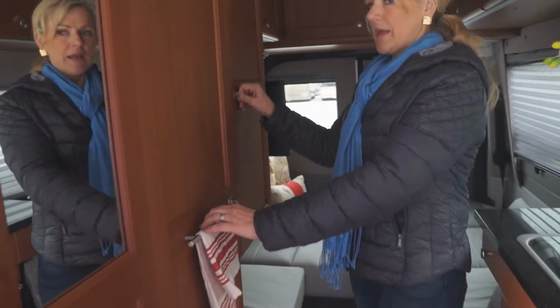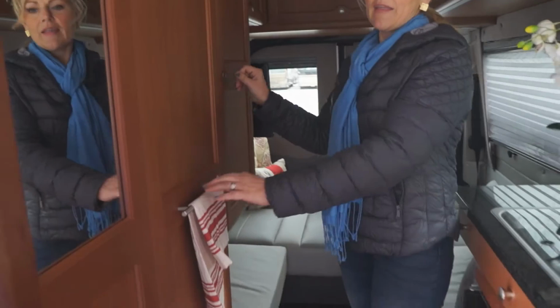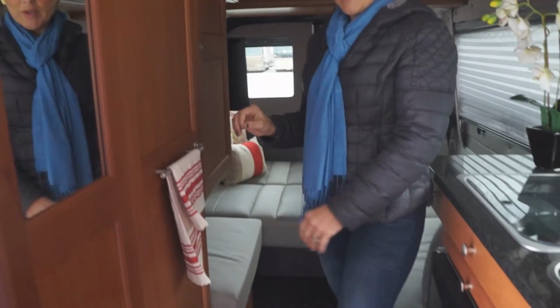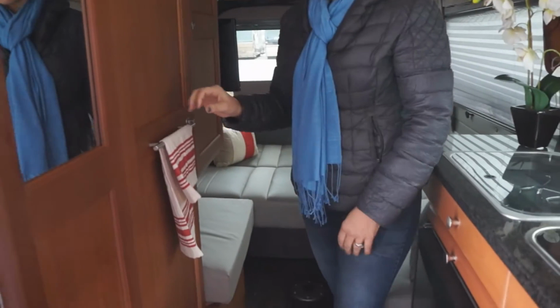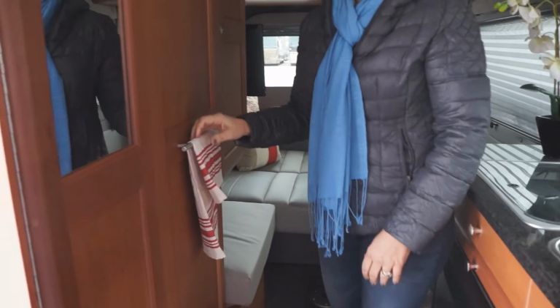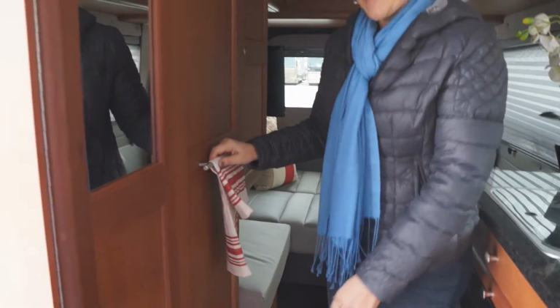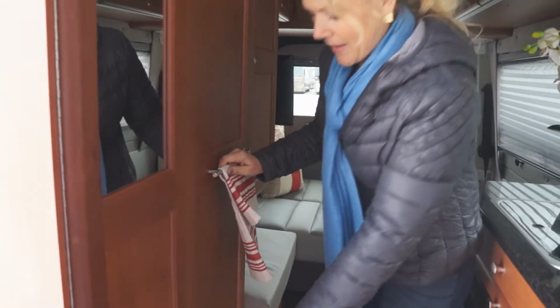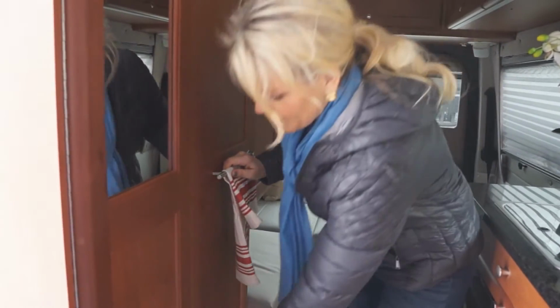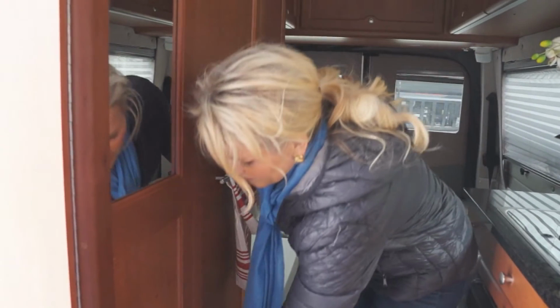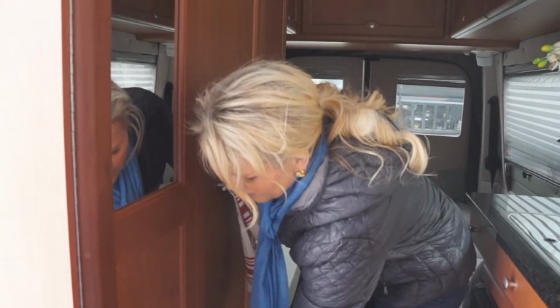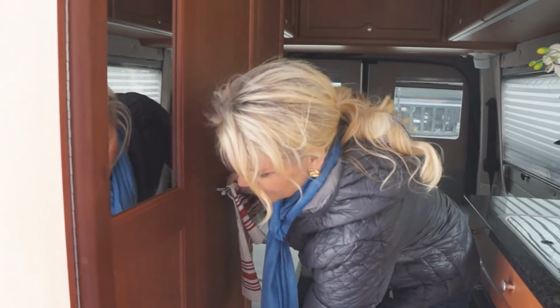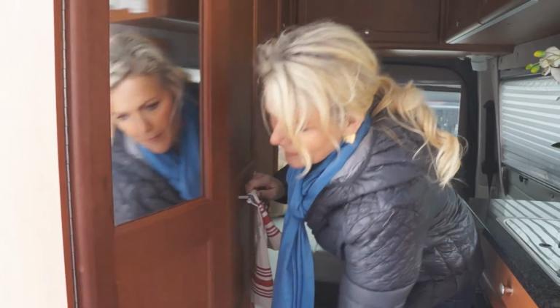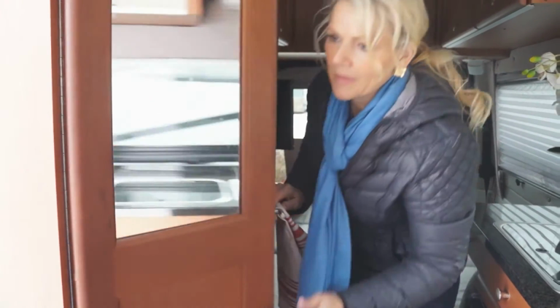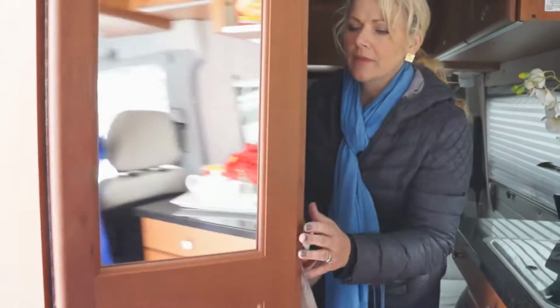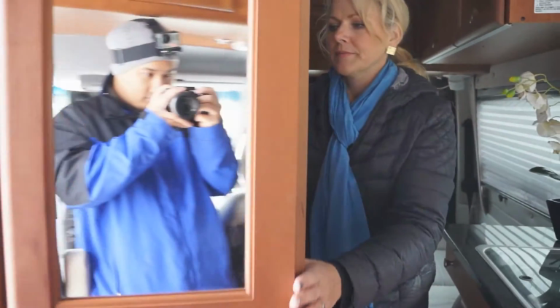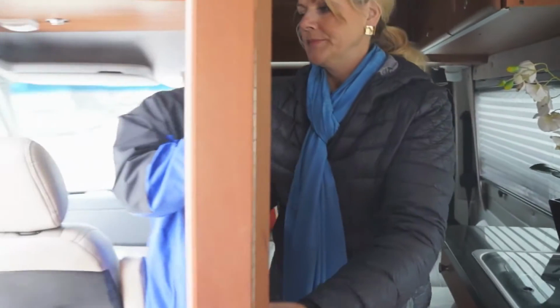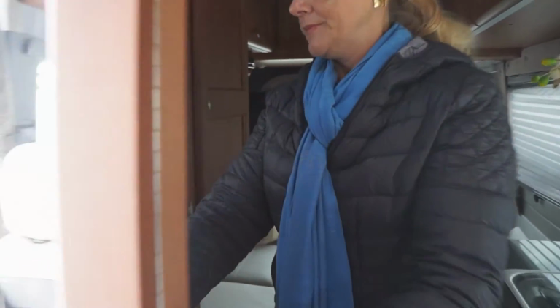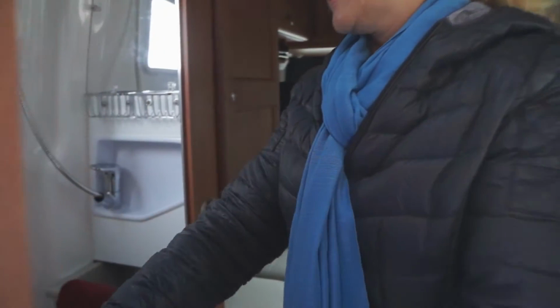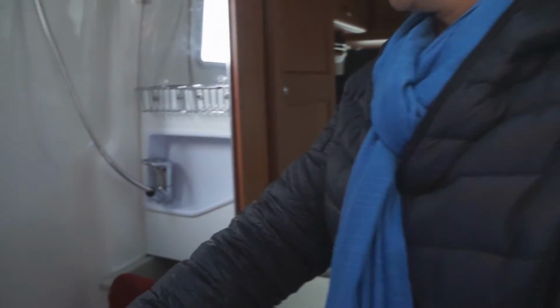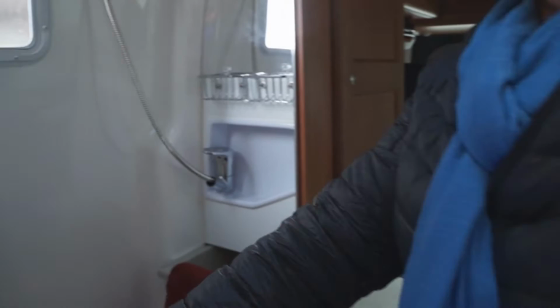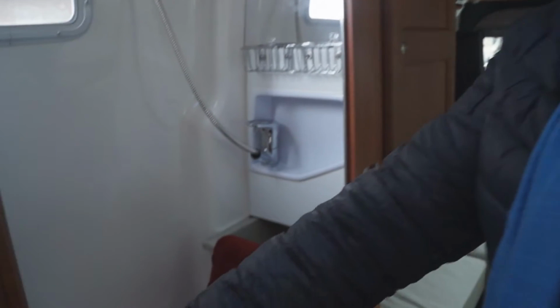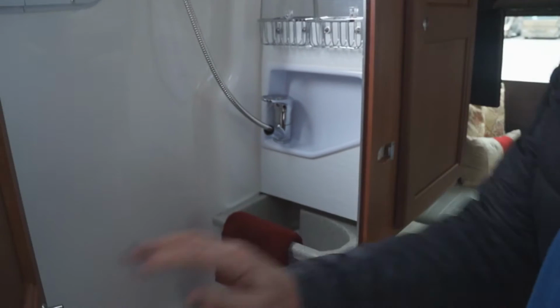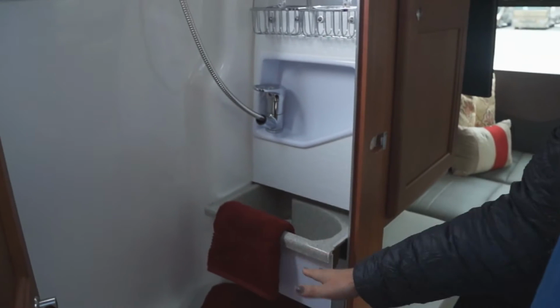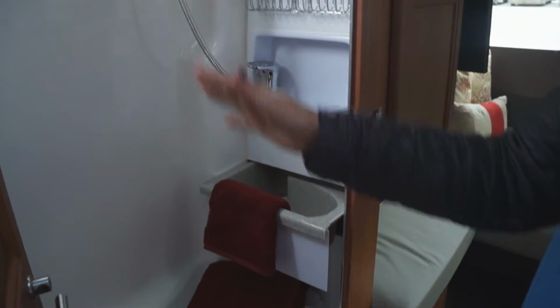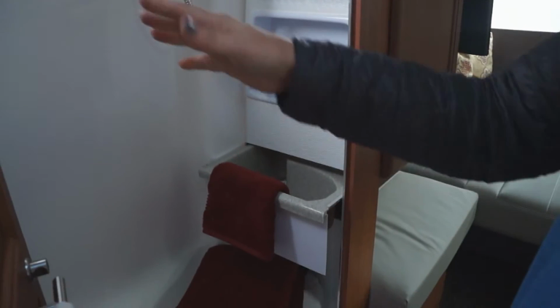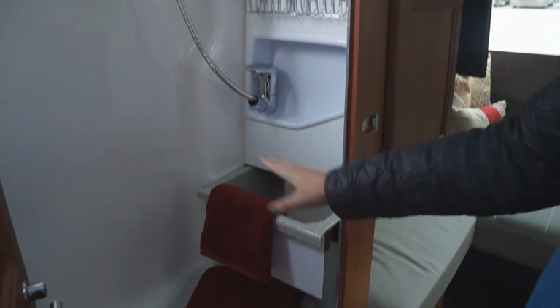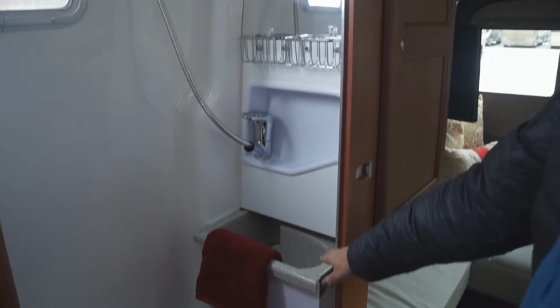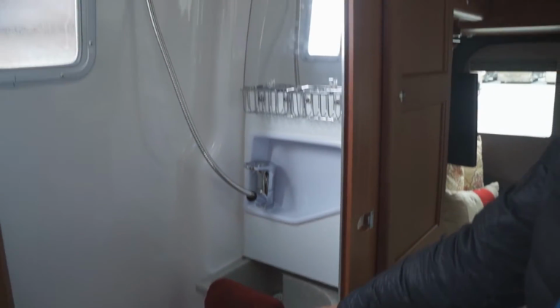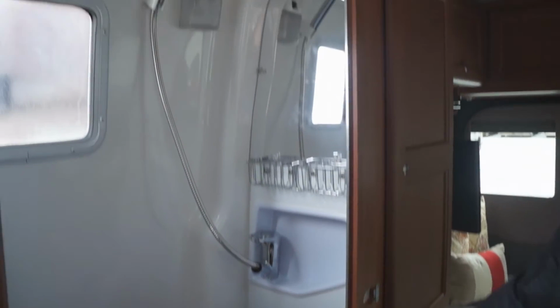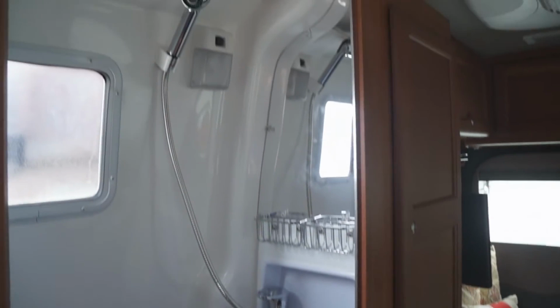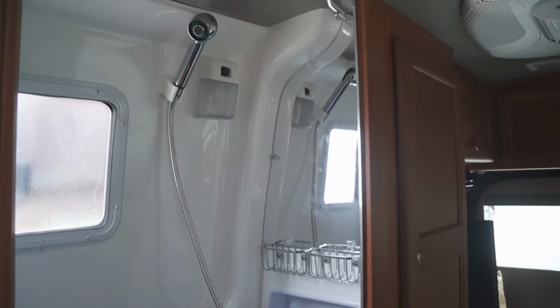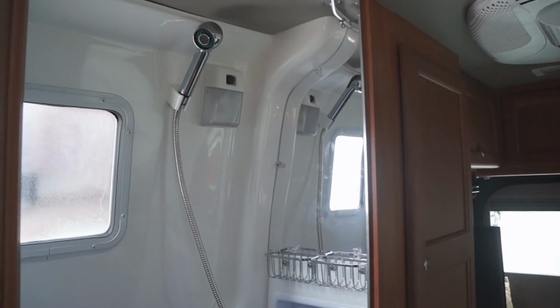And then we have our fully equipped bathroom. You have your toilet, shower, and foldable sink.